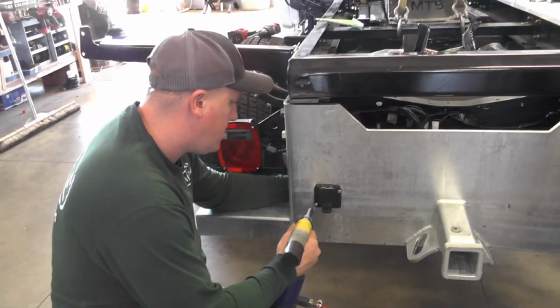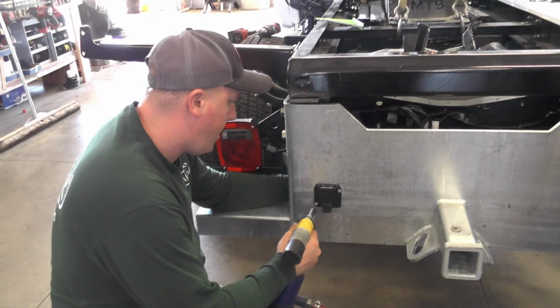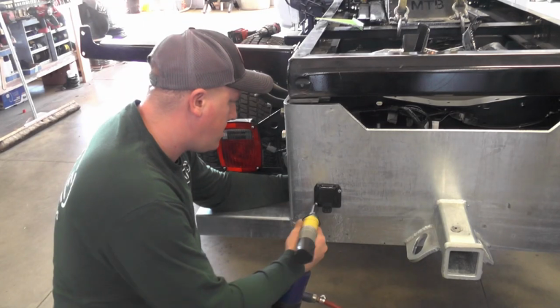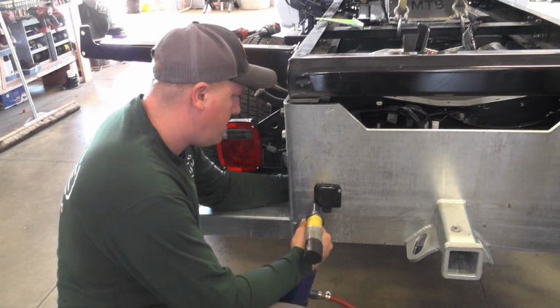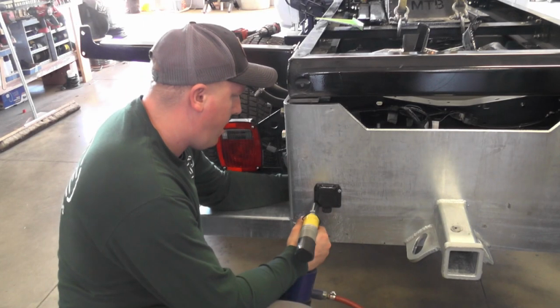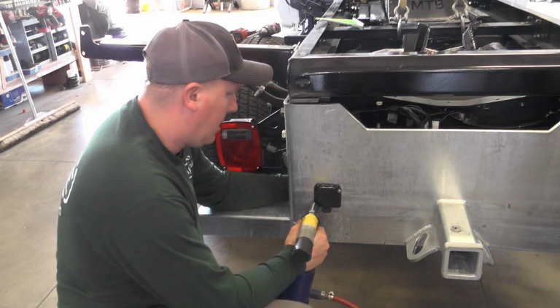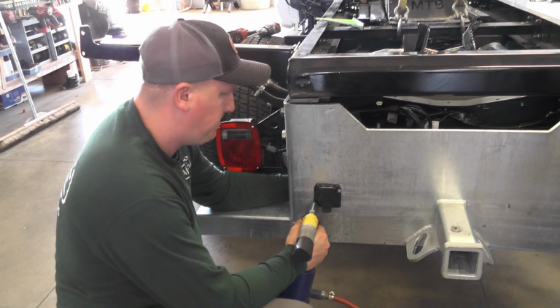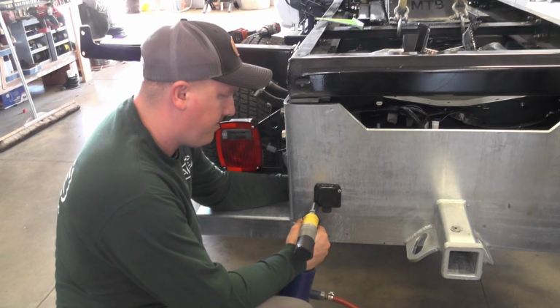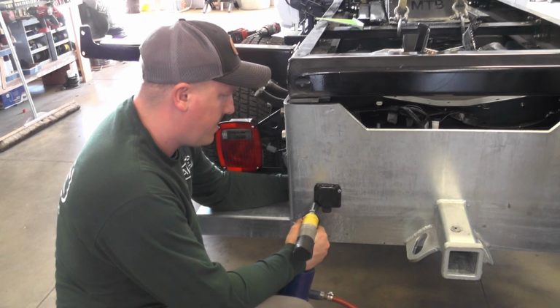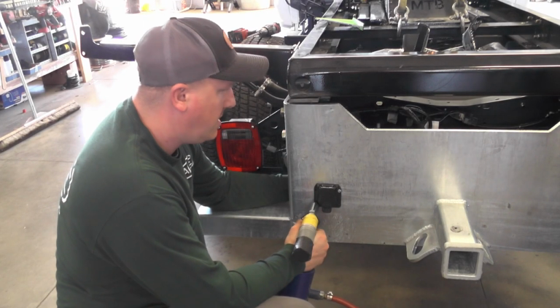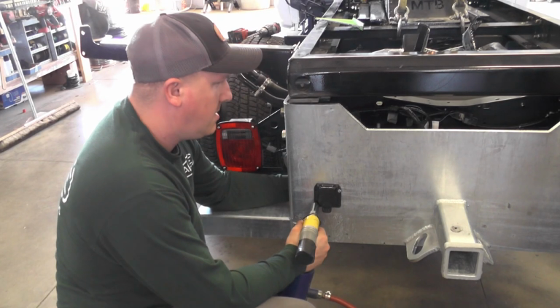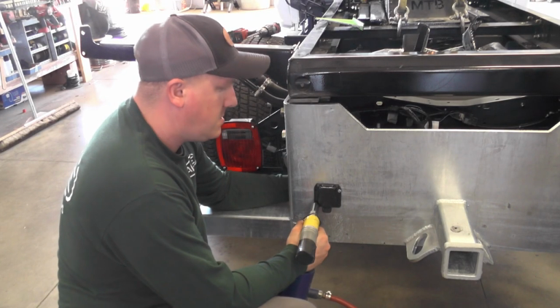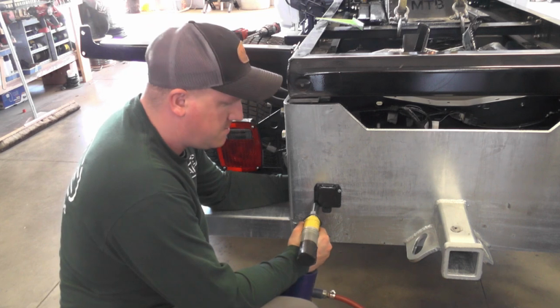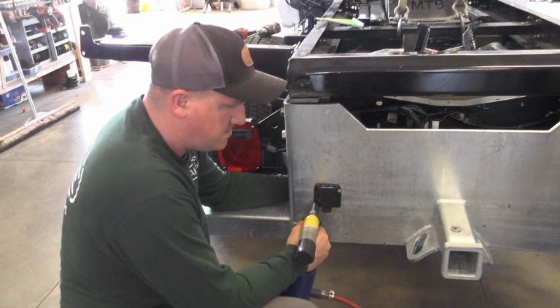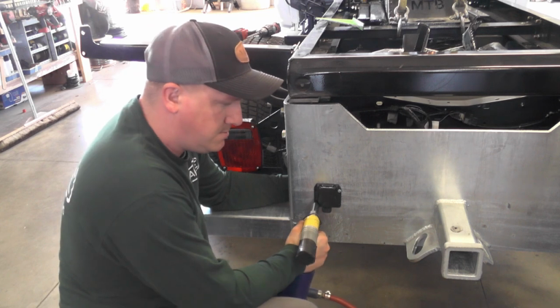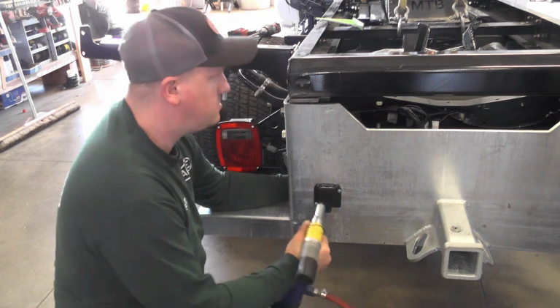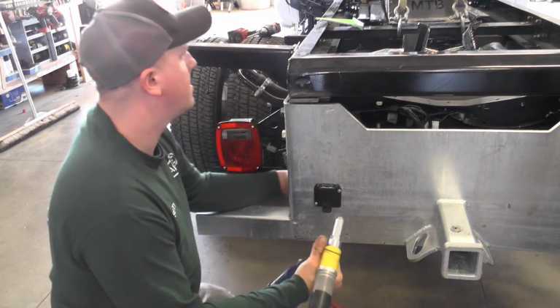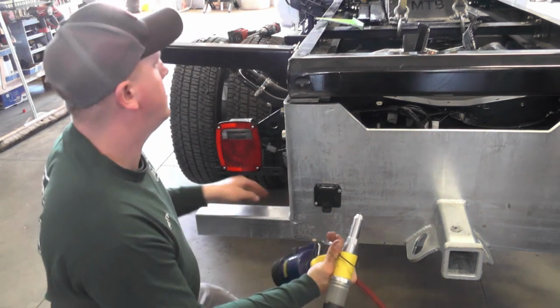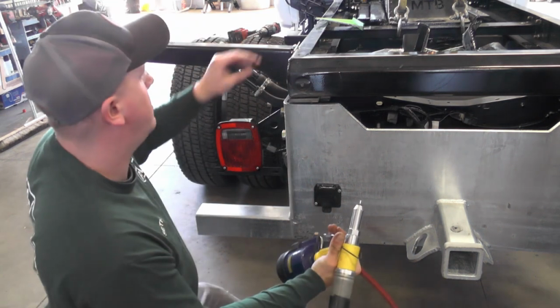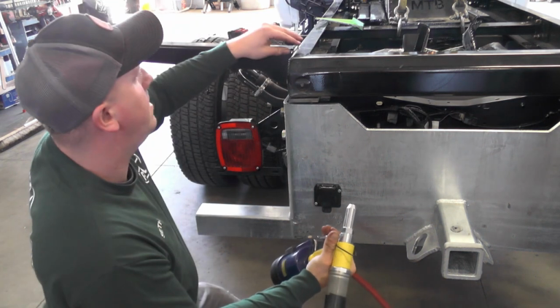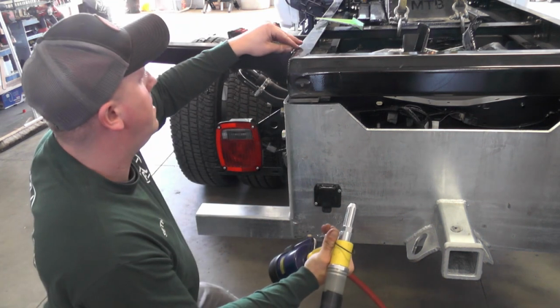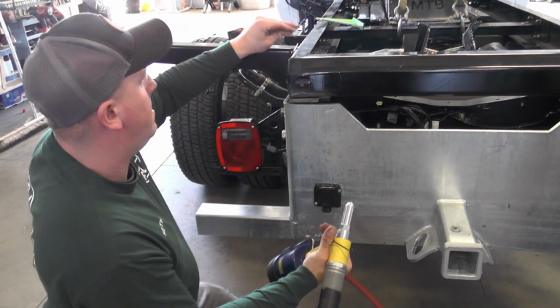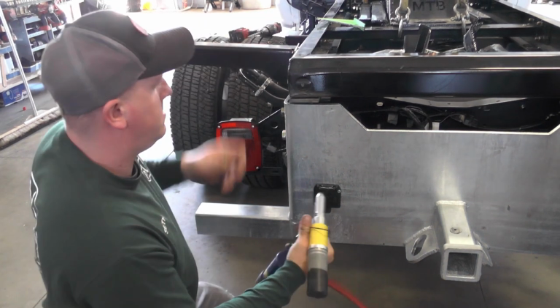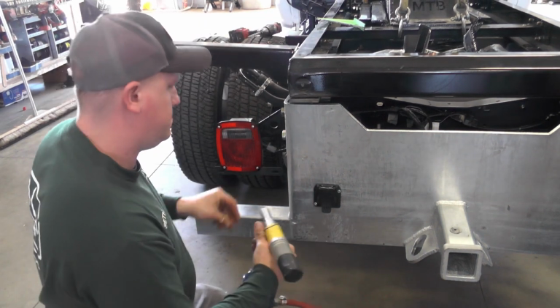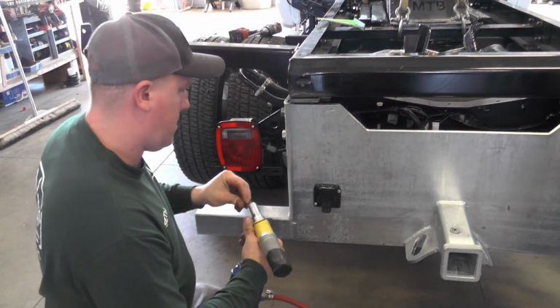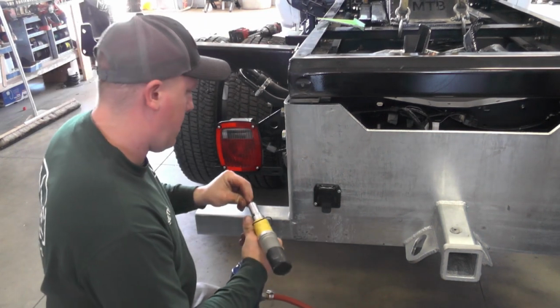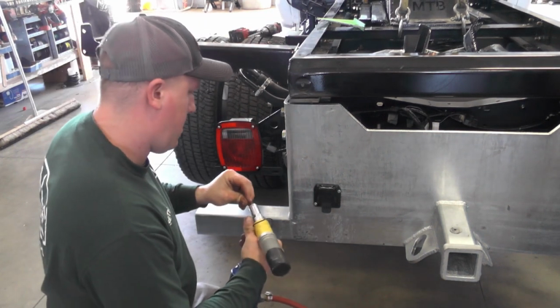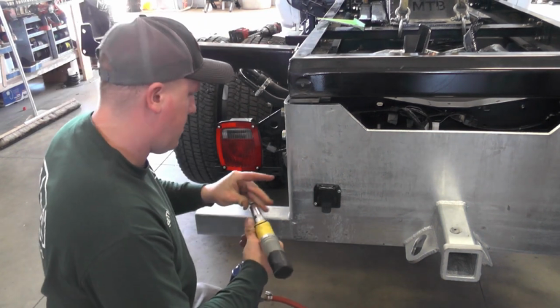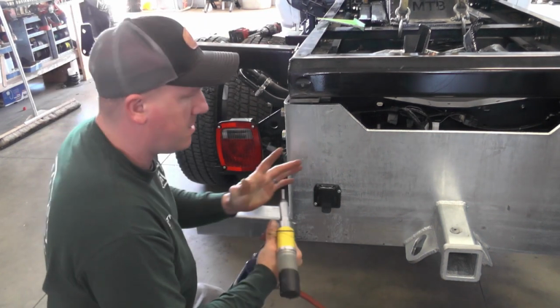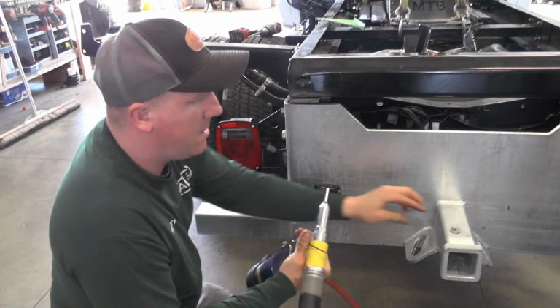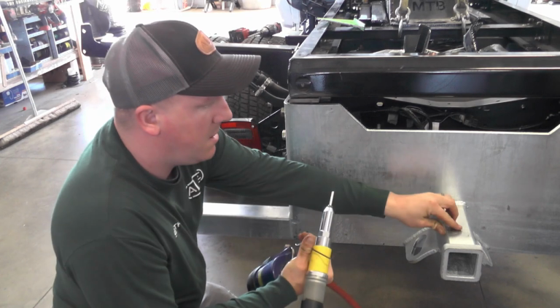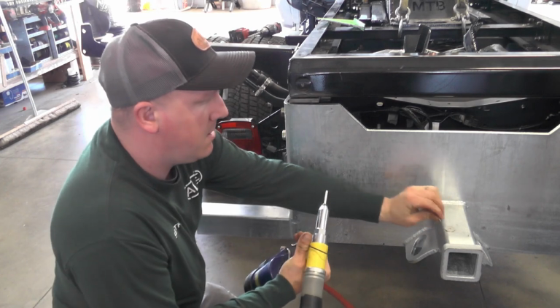First thing we do, we pull the truck in and put a heavy duty galvanized hitch plate on there that has a two and a half inch receiver rated at 18,000 pounds.